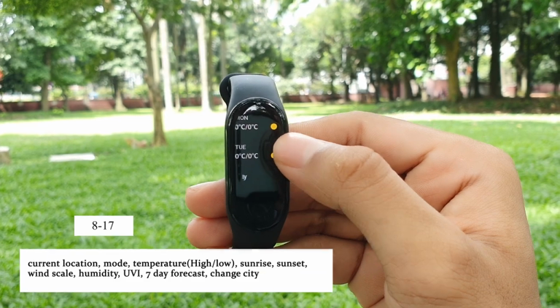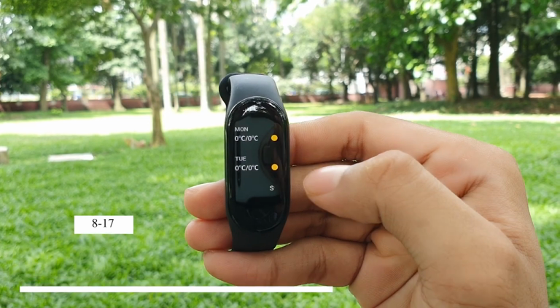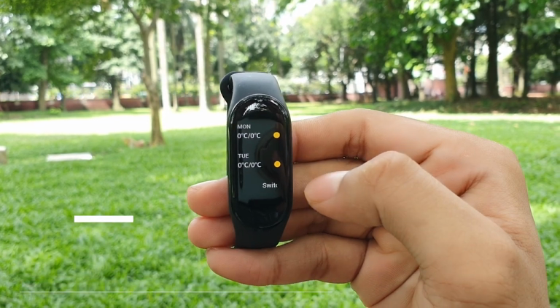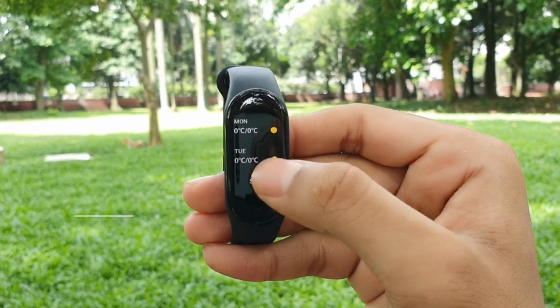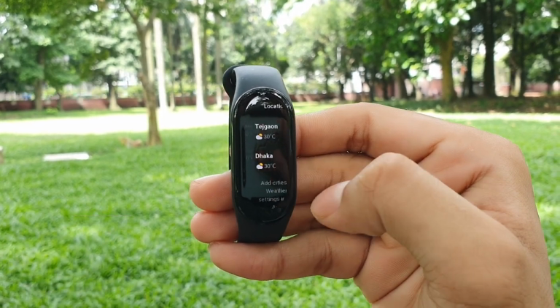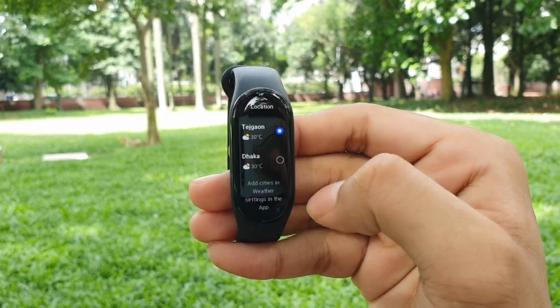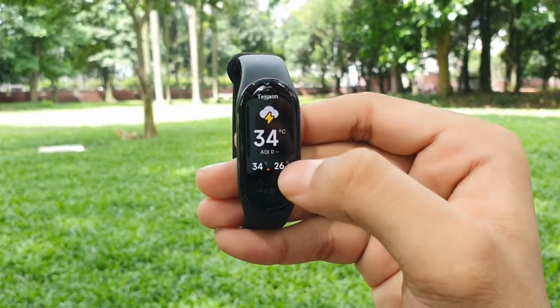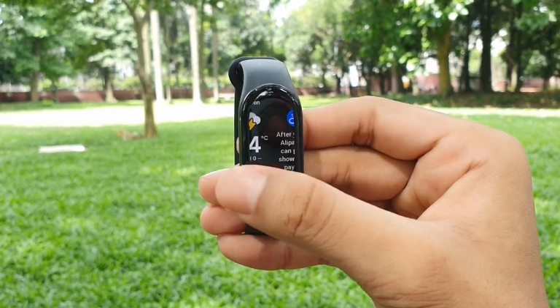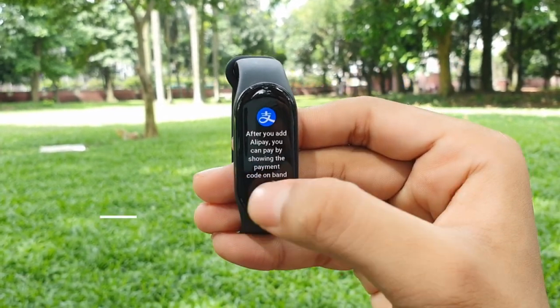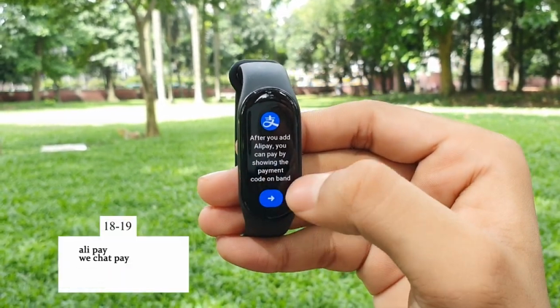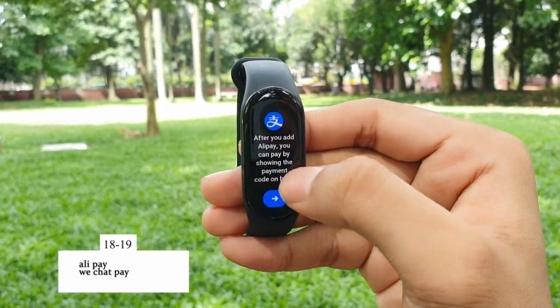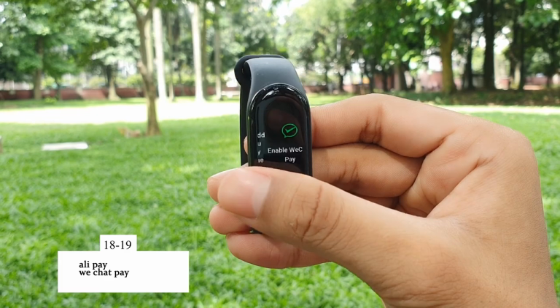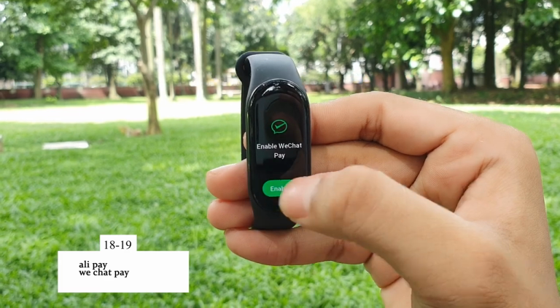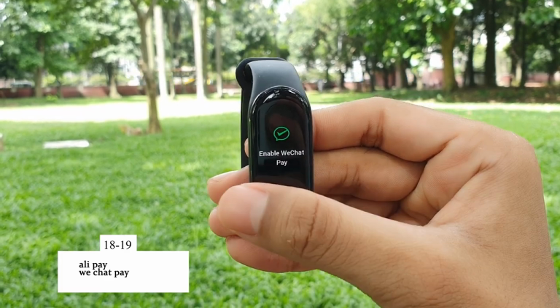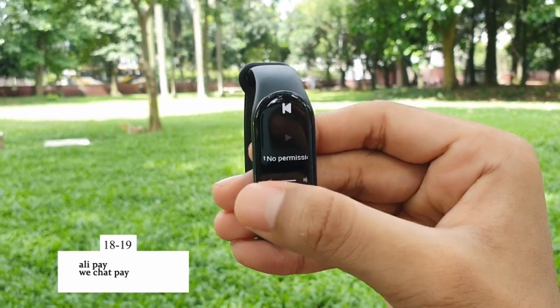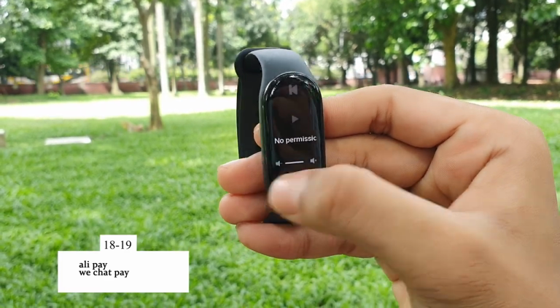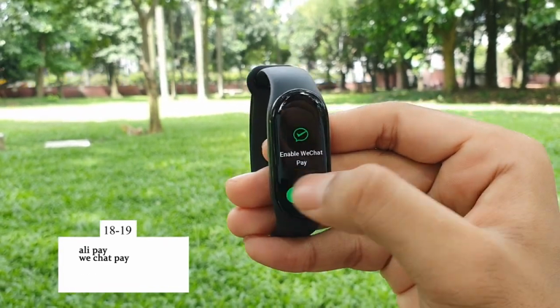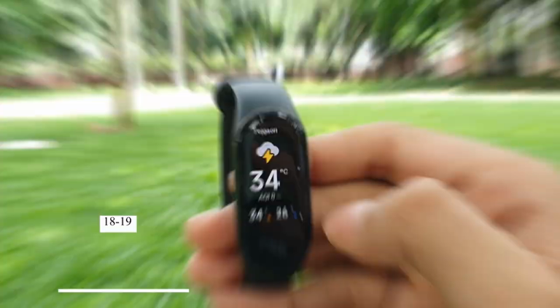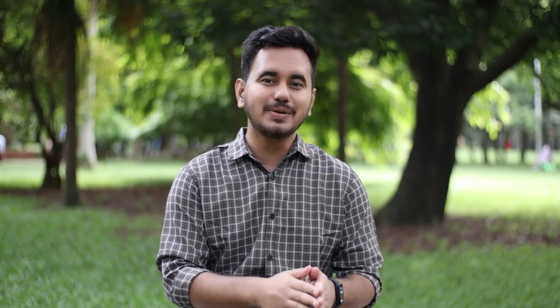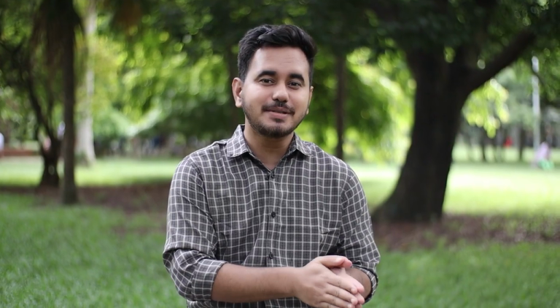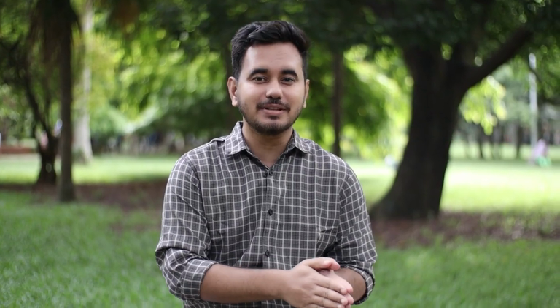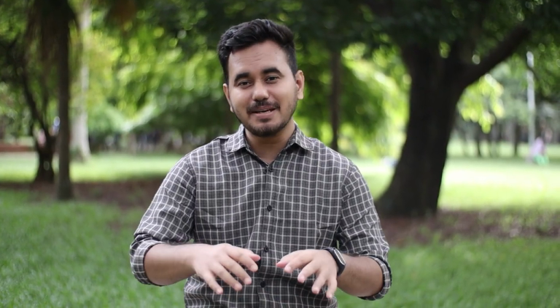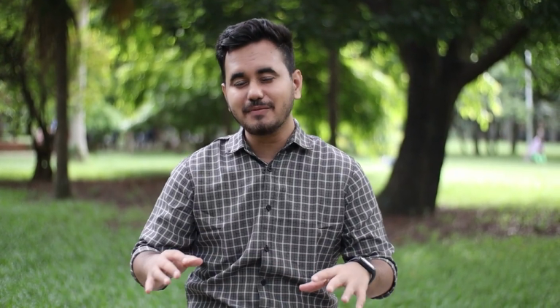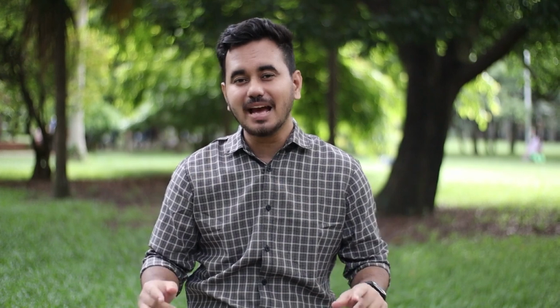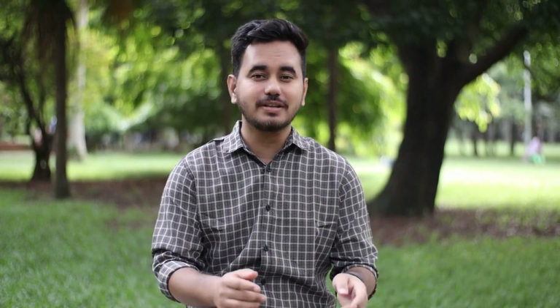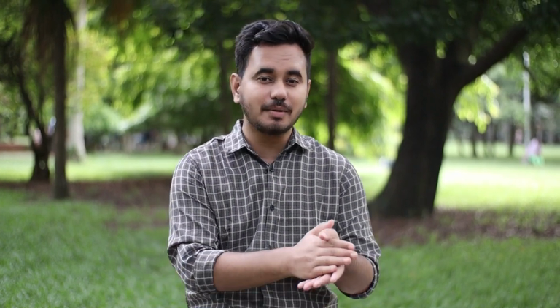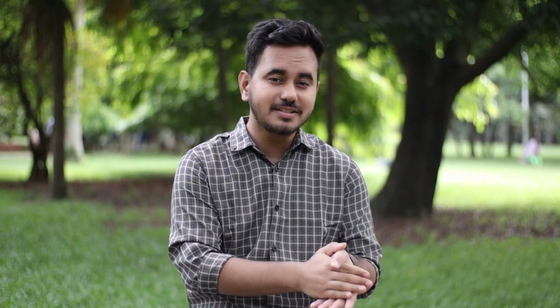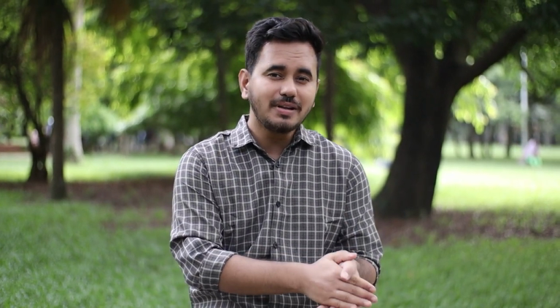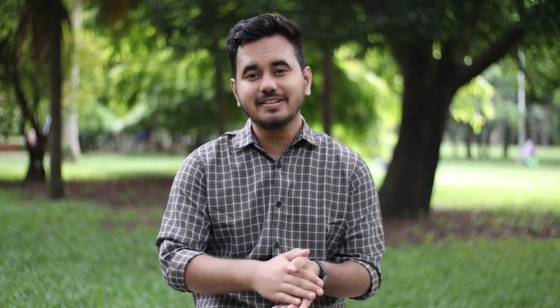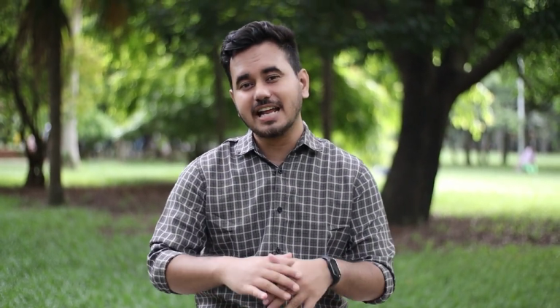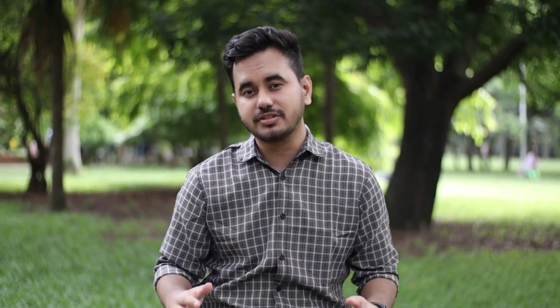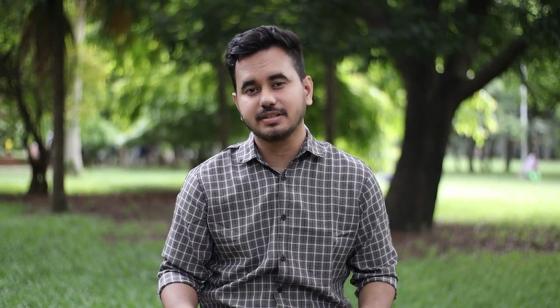You can change to other added cities in the settings option below. If you swipe again you will find Alipay and WeChat Pay, which non-Chinese users should not worry about. To do an NFC payment with this Mi Band 7, you may have to wait a couple more months when they actually release the NFC version.